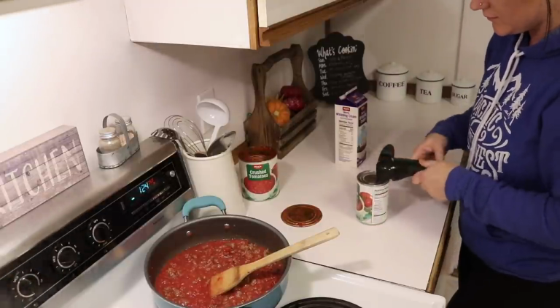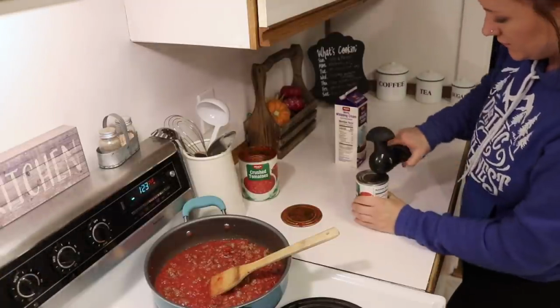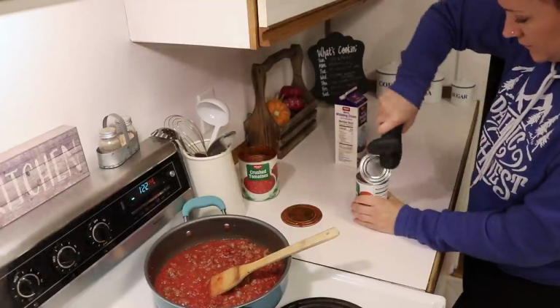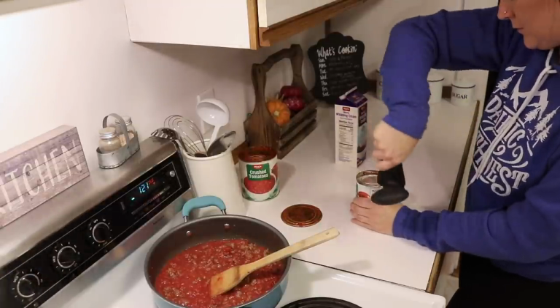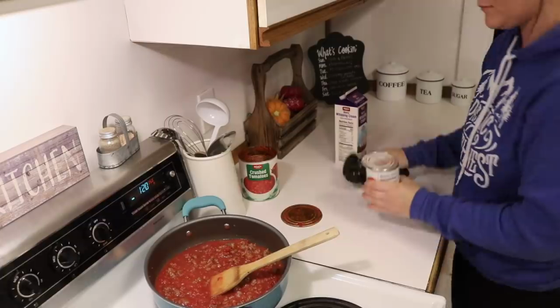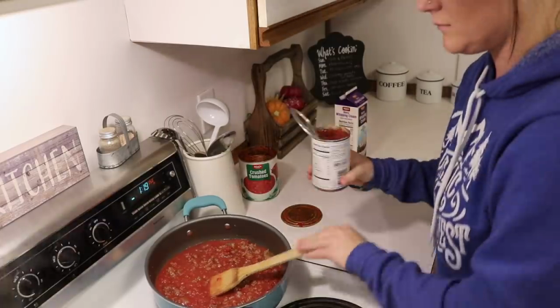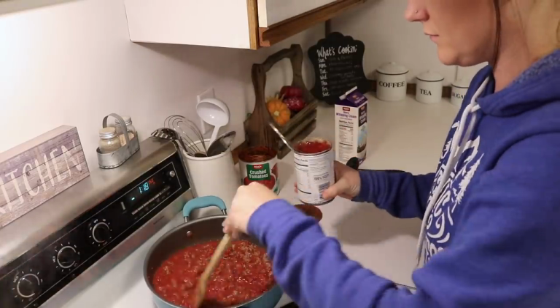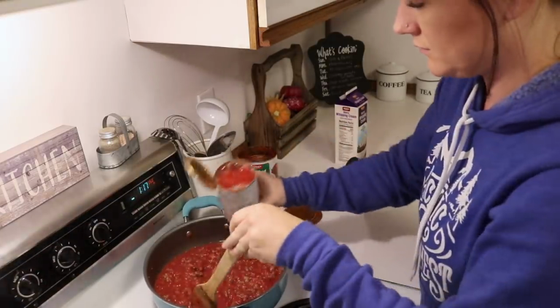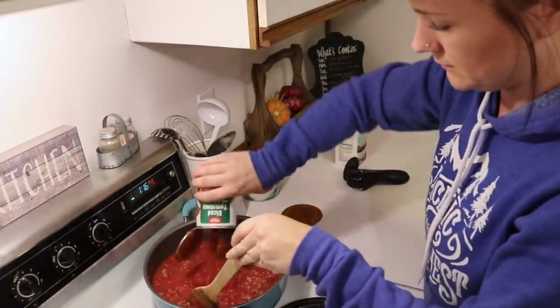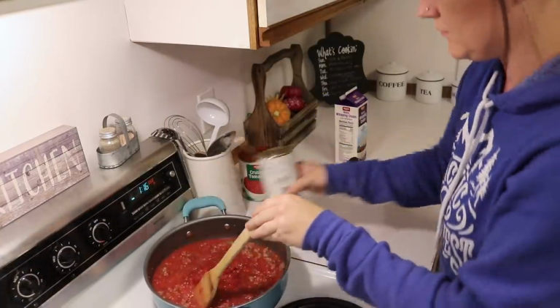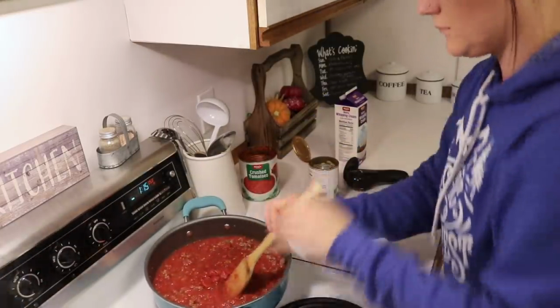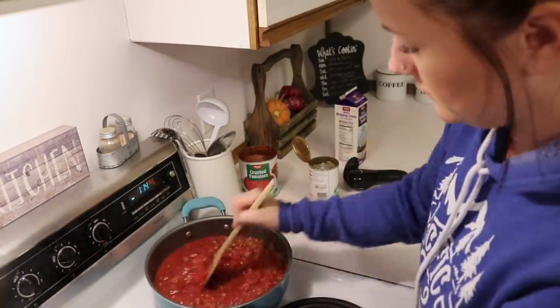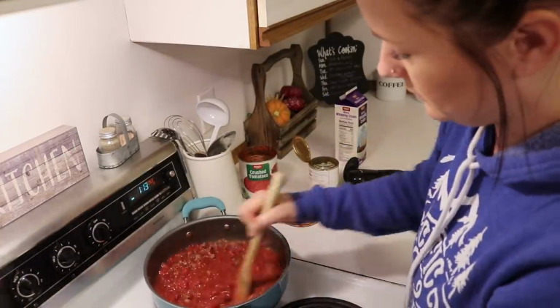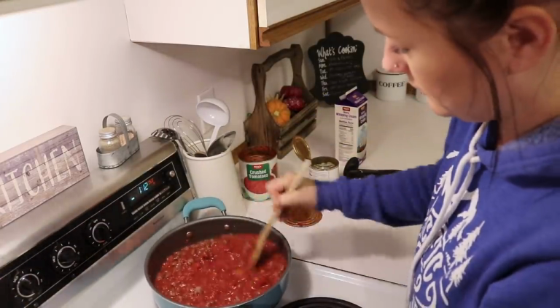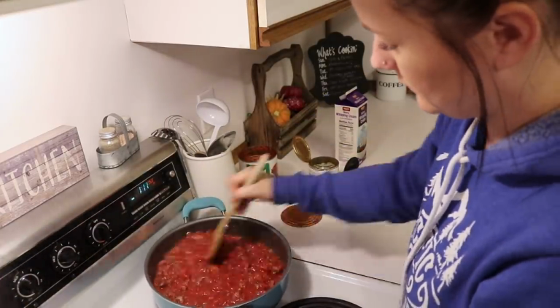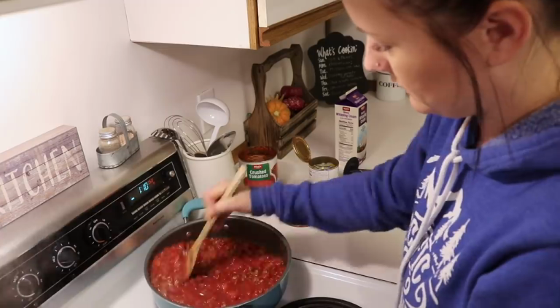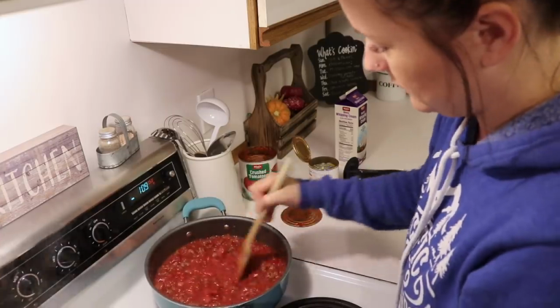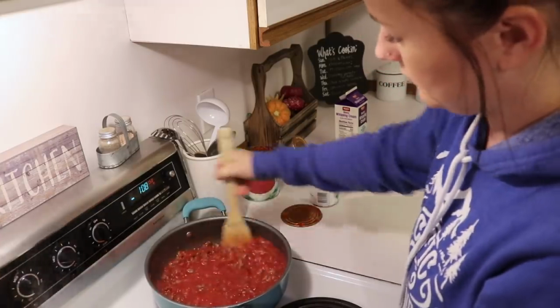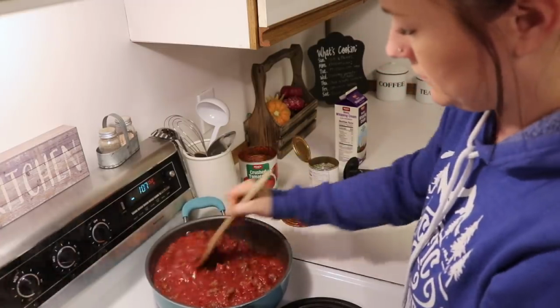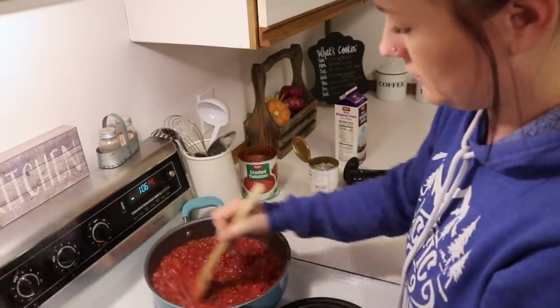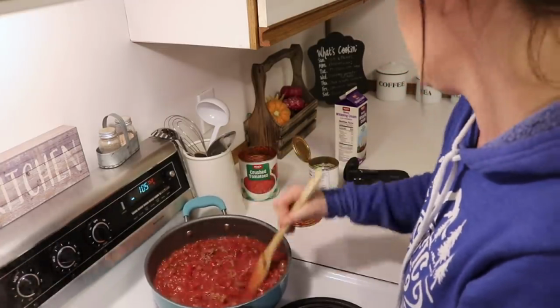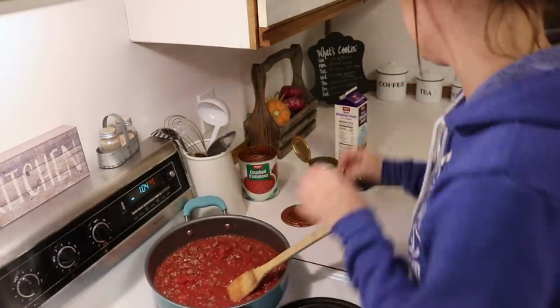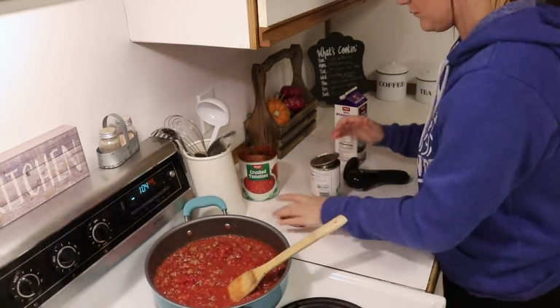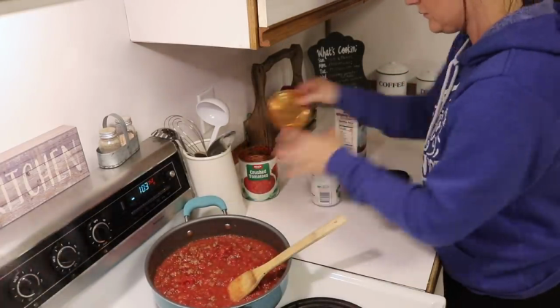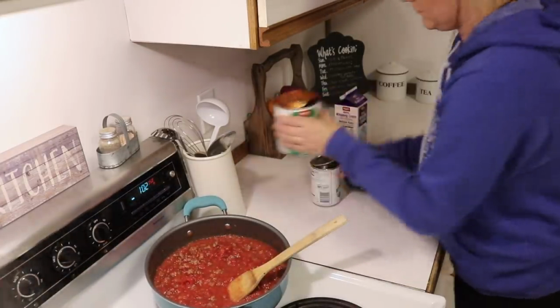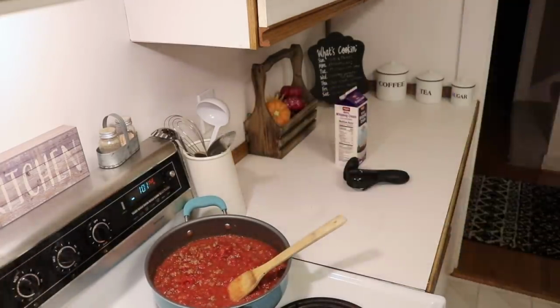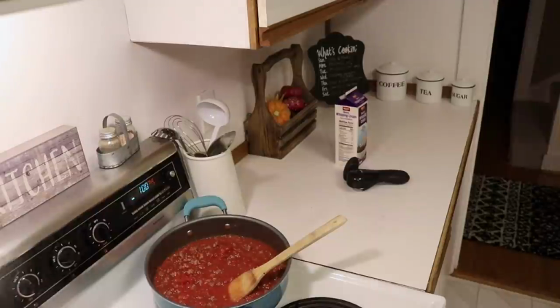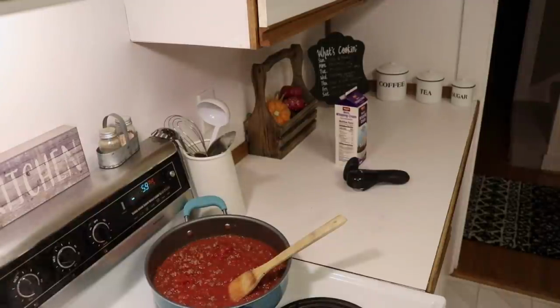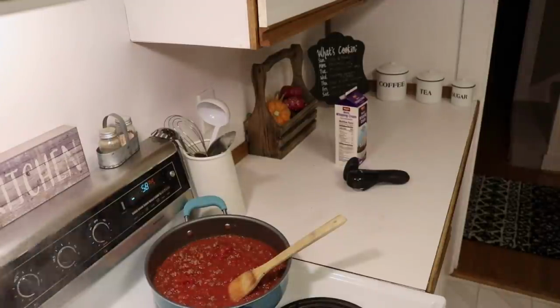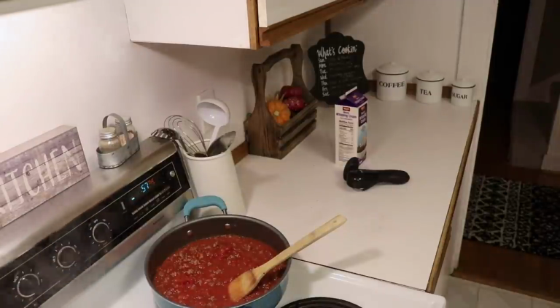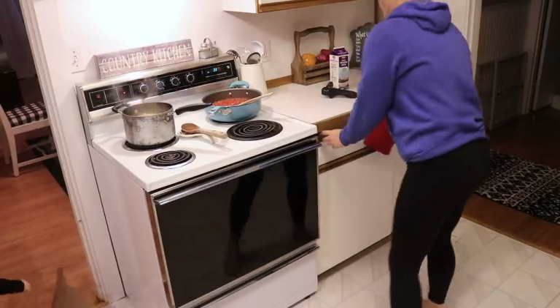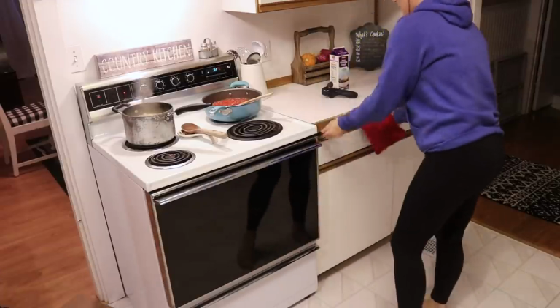Let the tomatoes and the sausage simmer for just a couple minutes while I pull the garlic bread out of the oven and strain the noodles. As you can see on my timer at this point there's just about one minute left on the bread, which means the noodles are done as well because it's about the same cooking time for both.